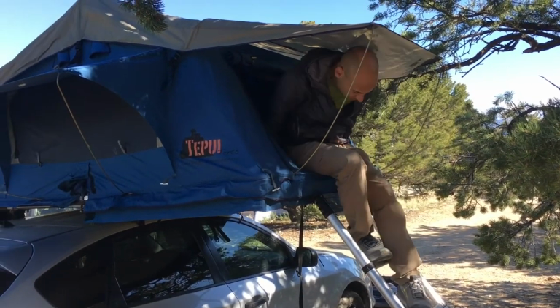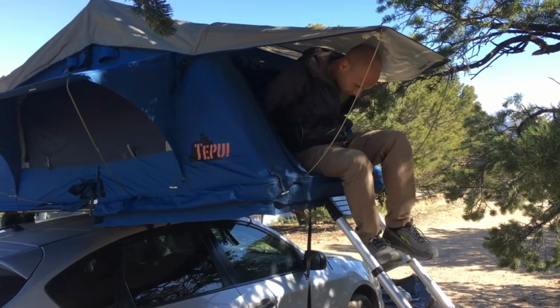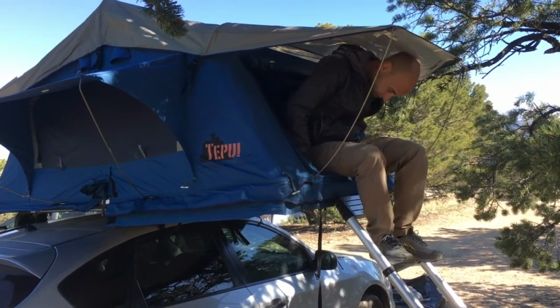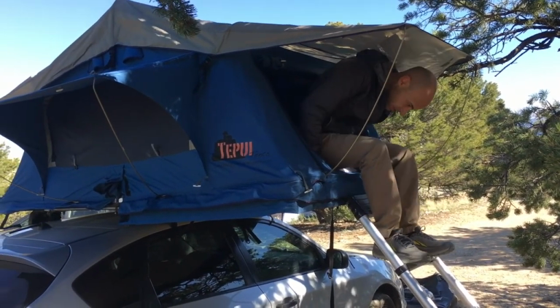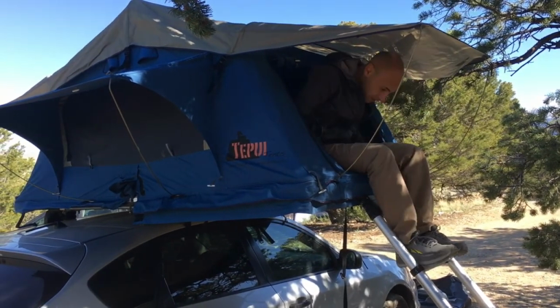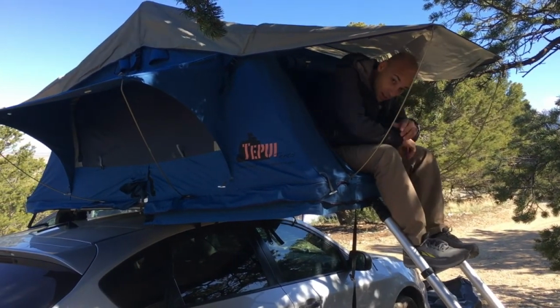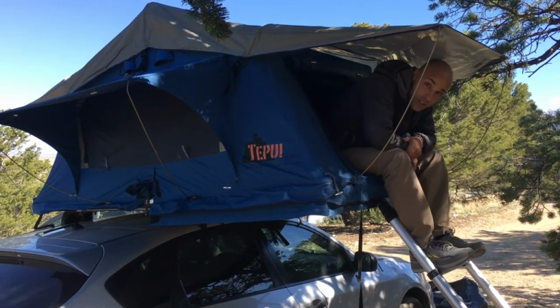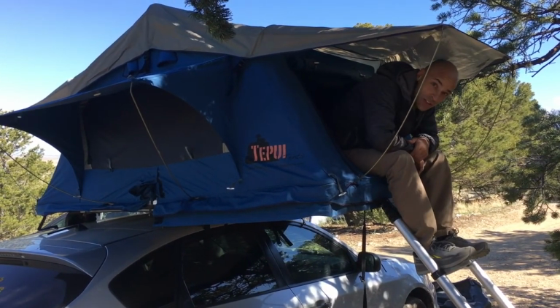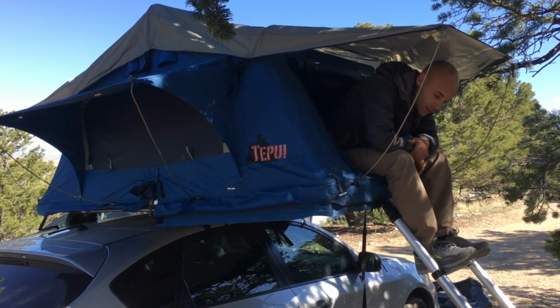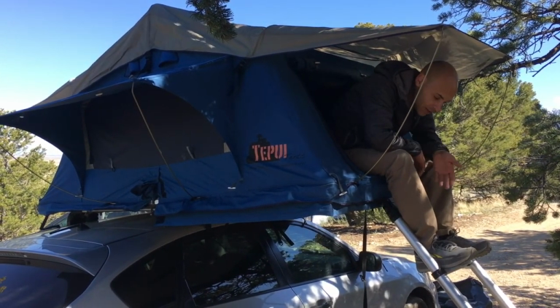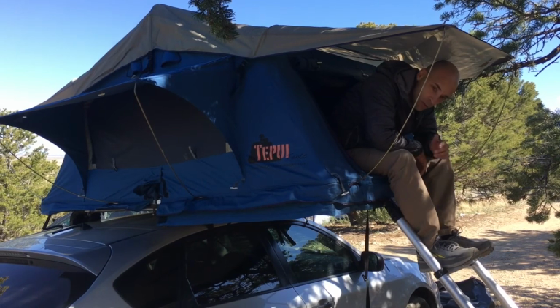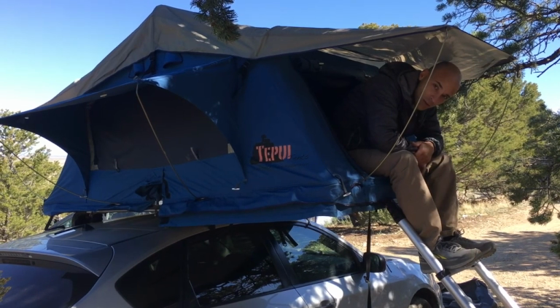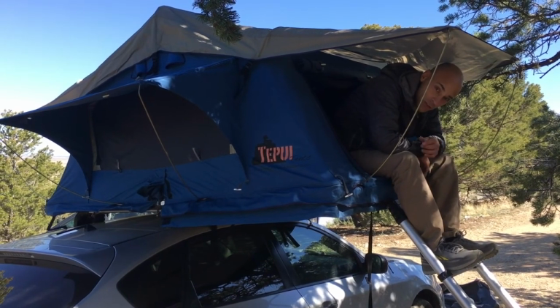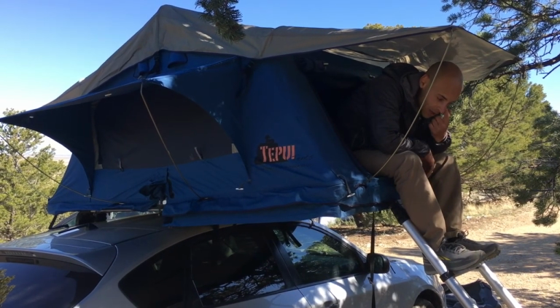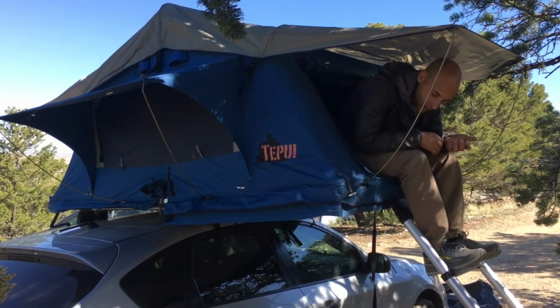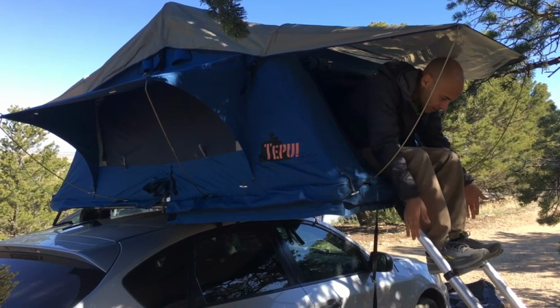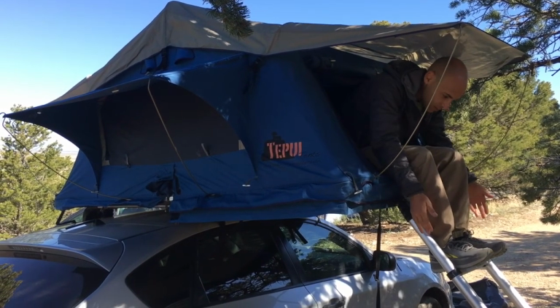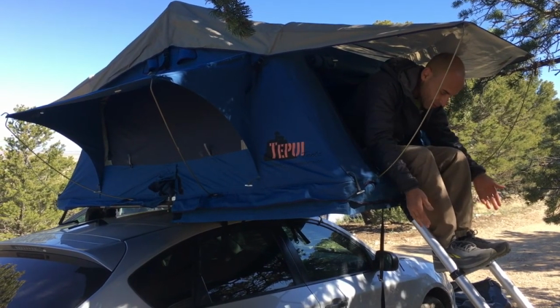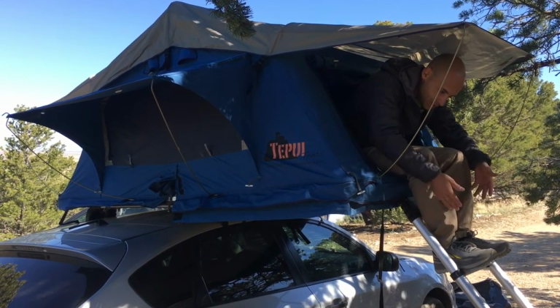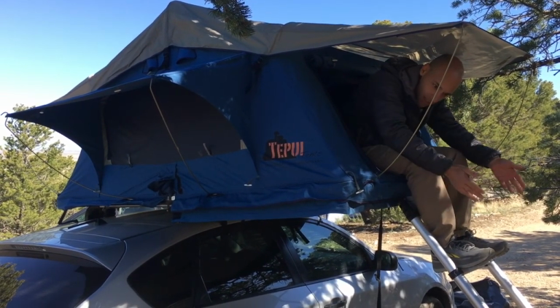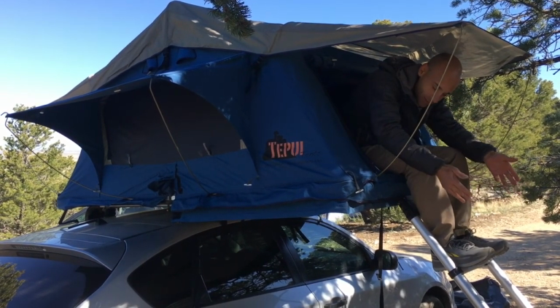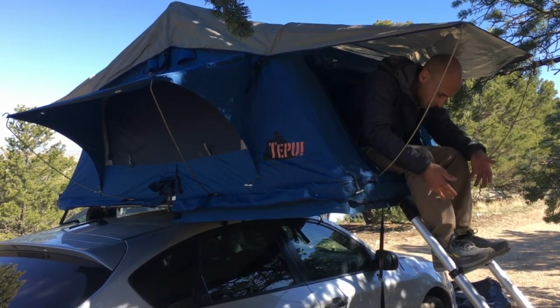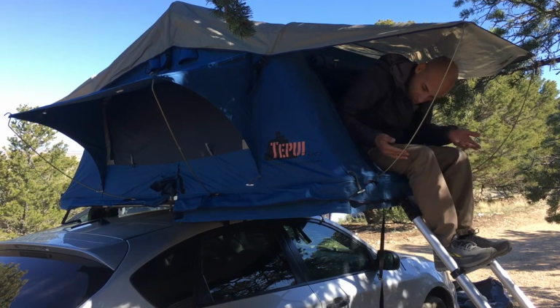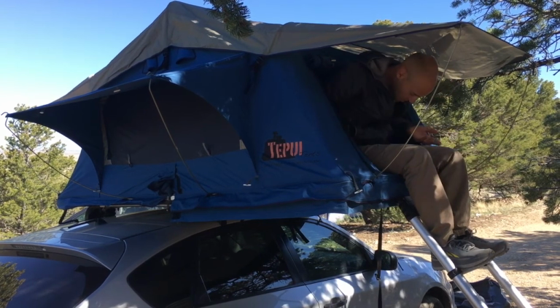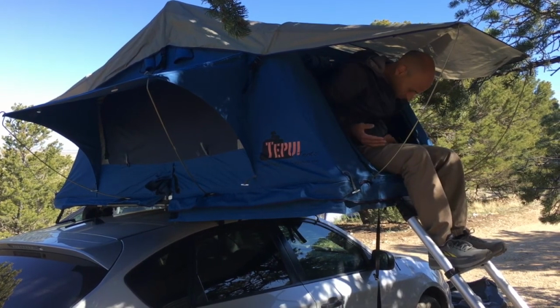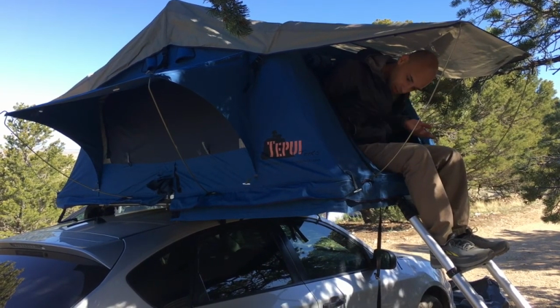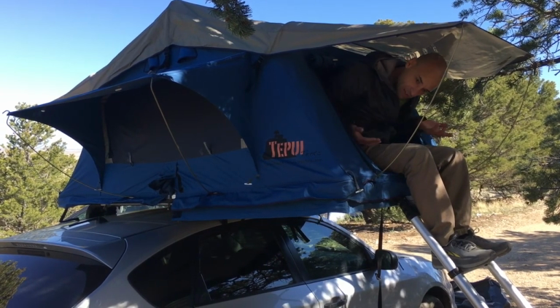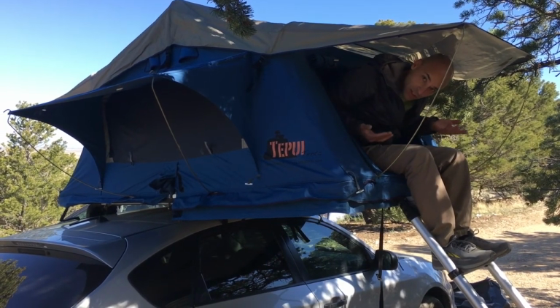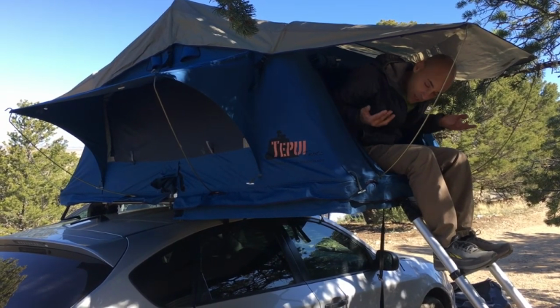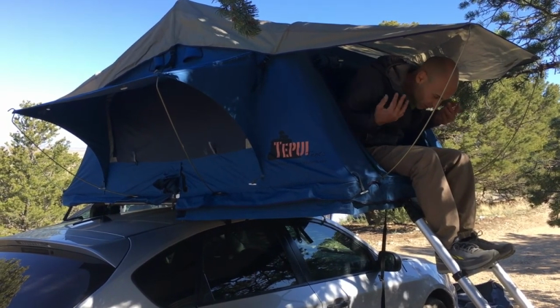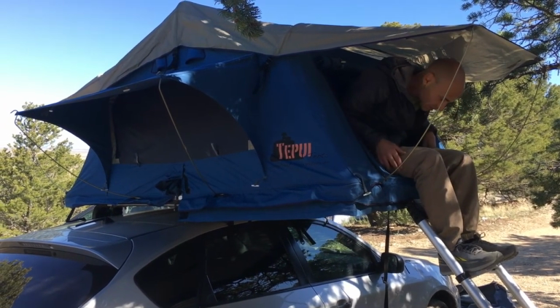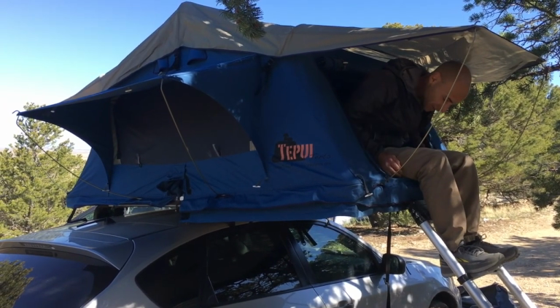The other challenge is, once you're in the tent, what do you do with your shoes? If you drop them down to the ground you need them to get down, and you don't want to bring them into the tent where they get all muddy and dirty and dusty.